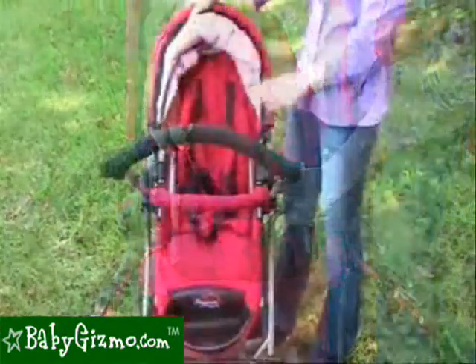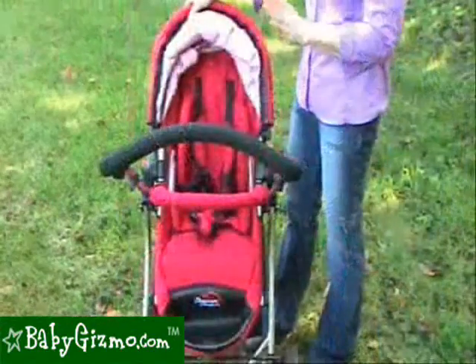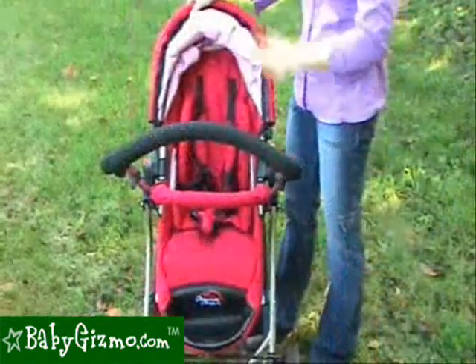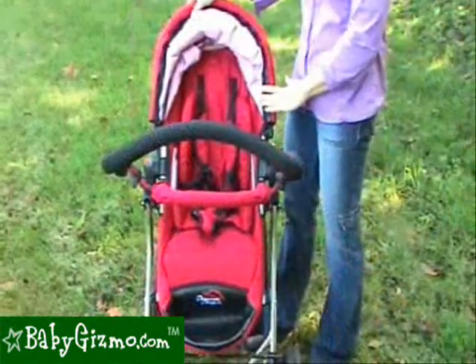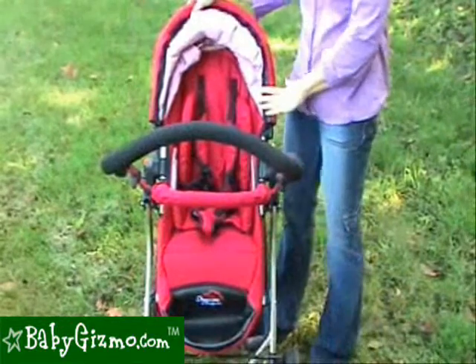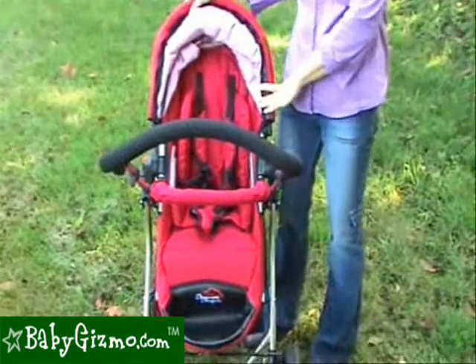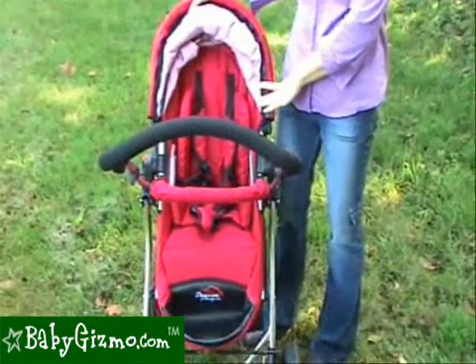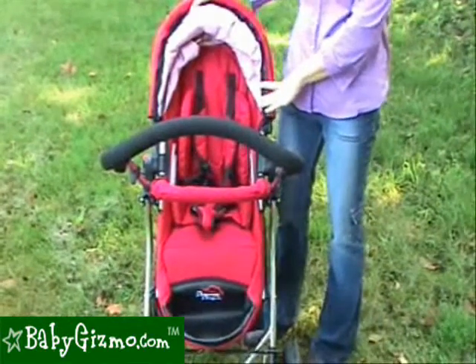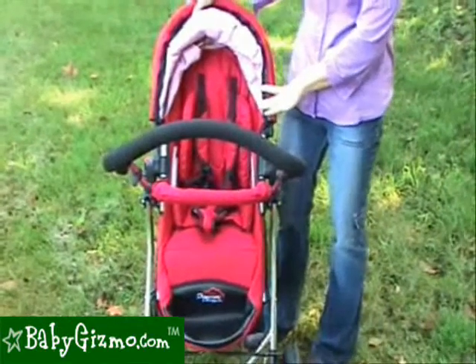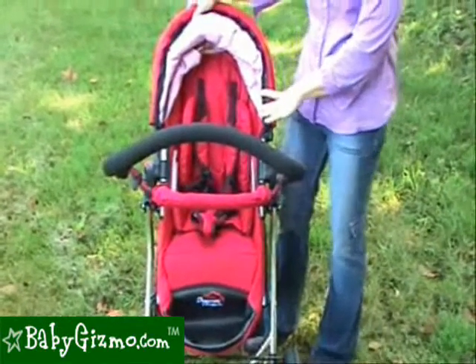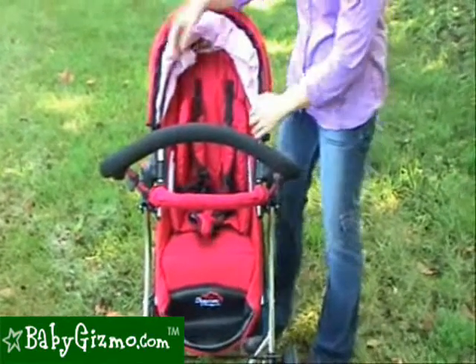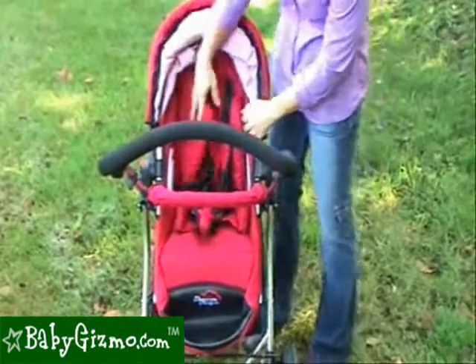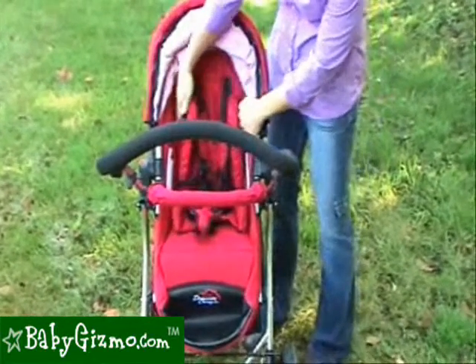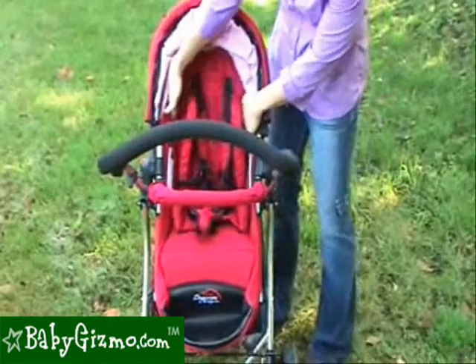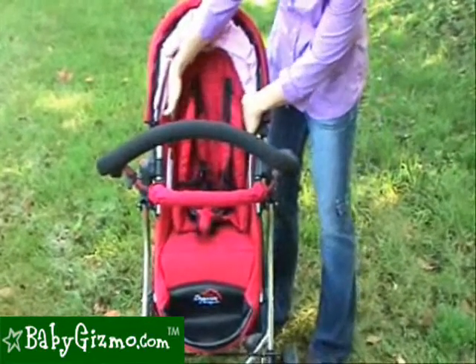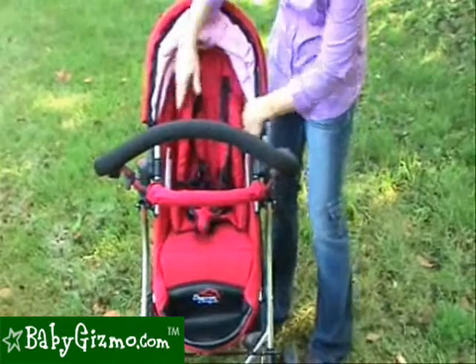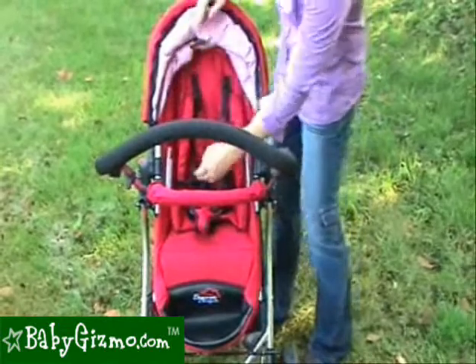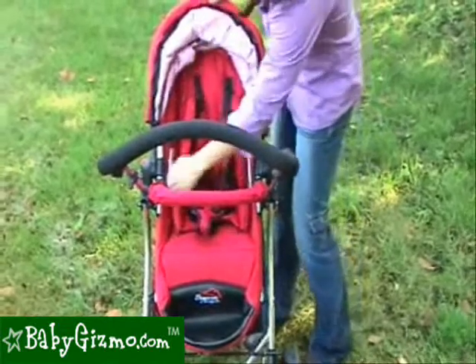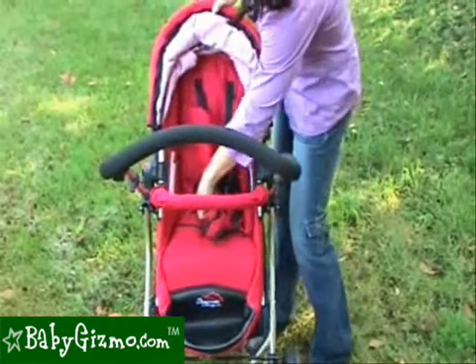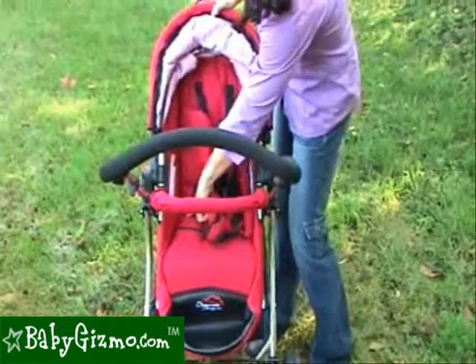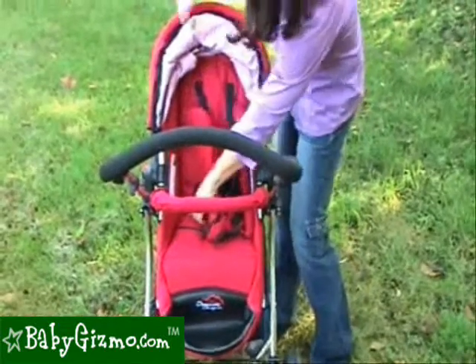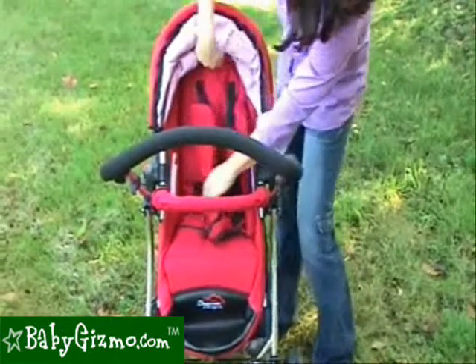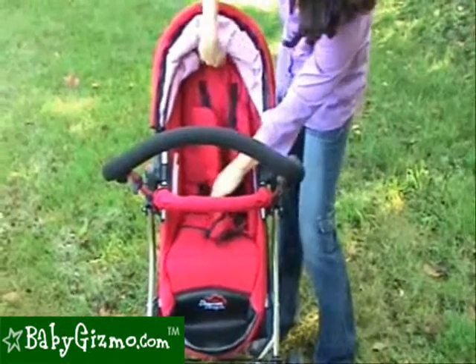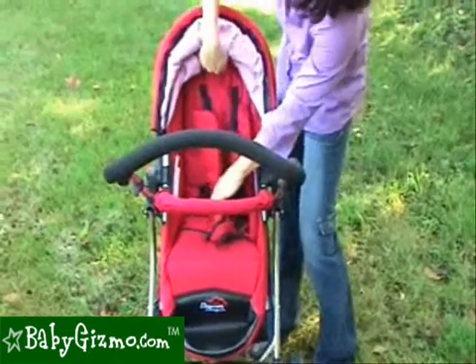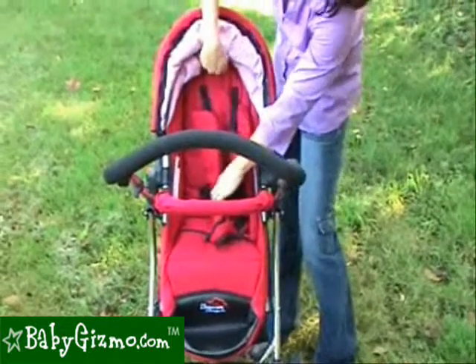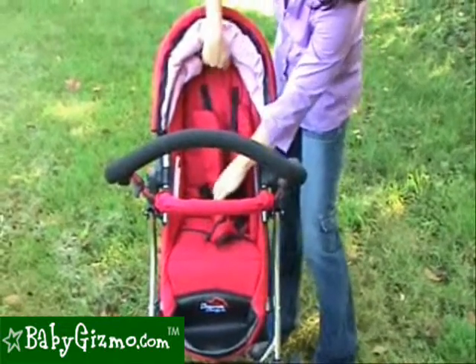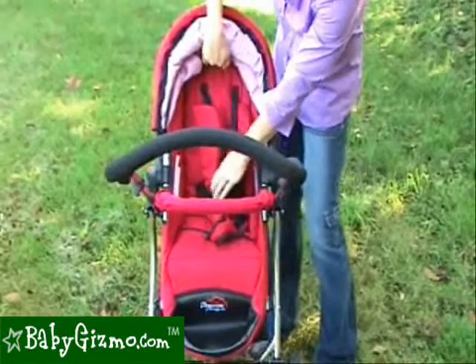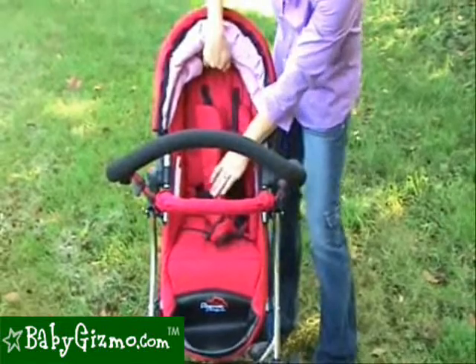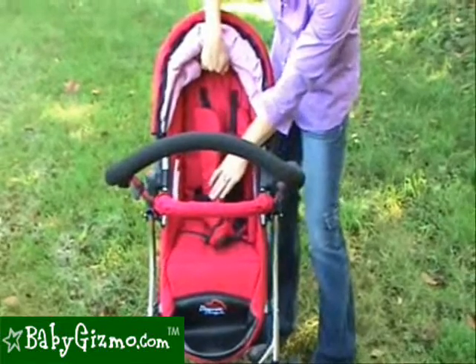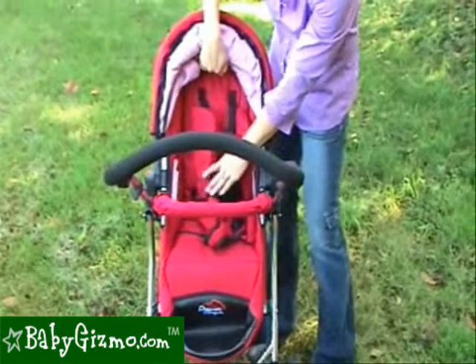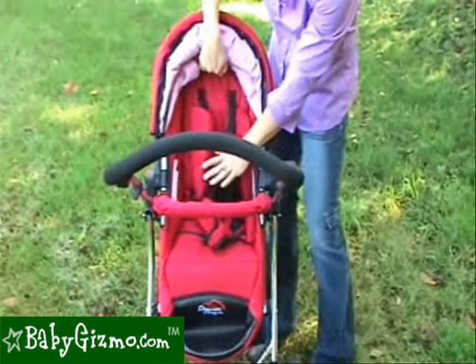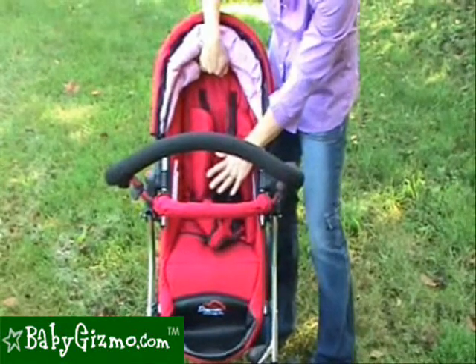We did find this stroller seat is better for a small baby or a small toddler. With a seat back that's only ten inches wide and twenty inches from the back of the seat to the top of the canopy, your larger toddlers will not fit very easily.